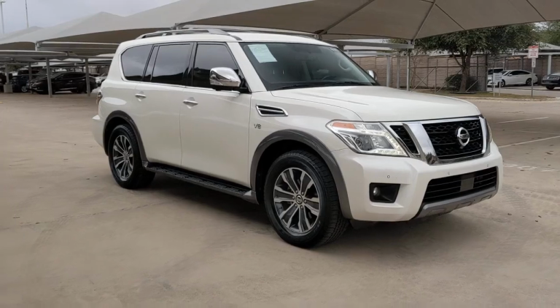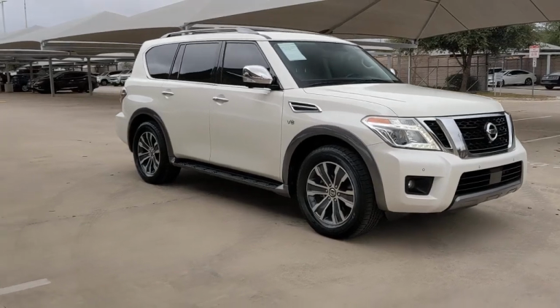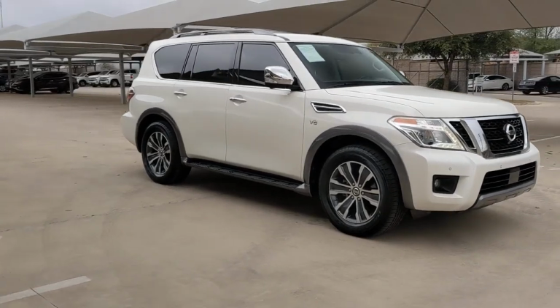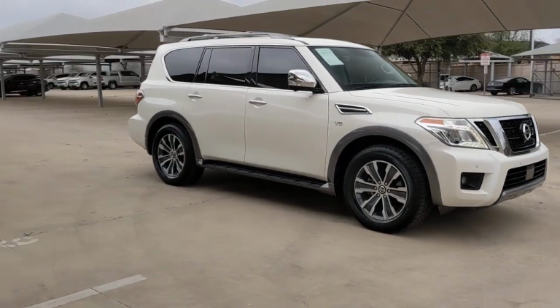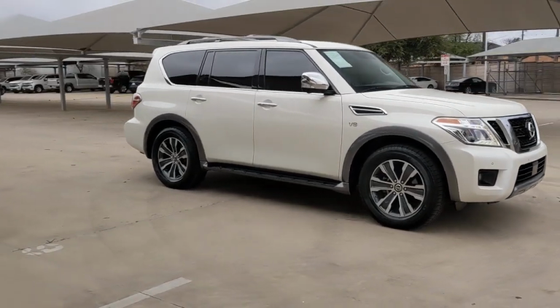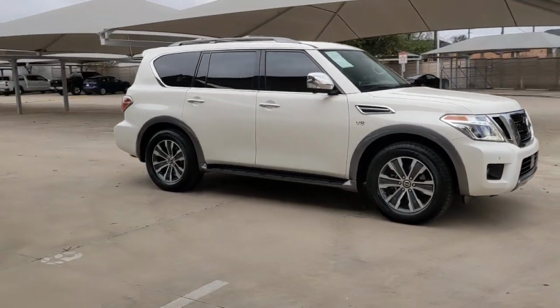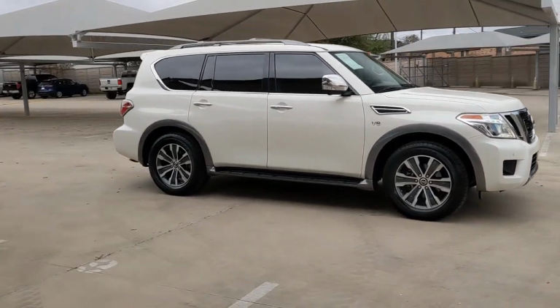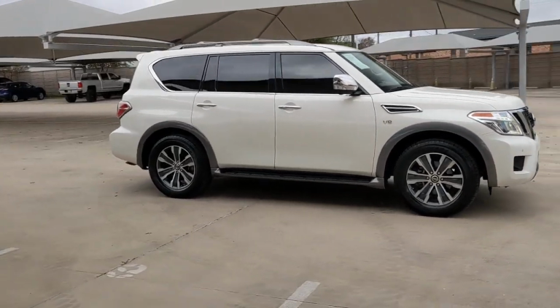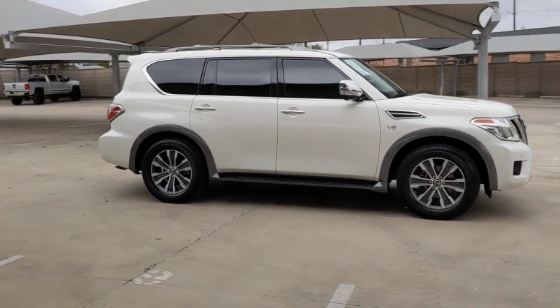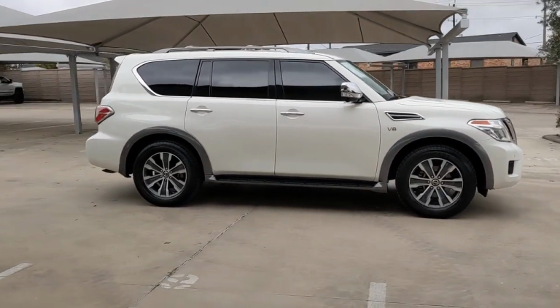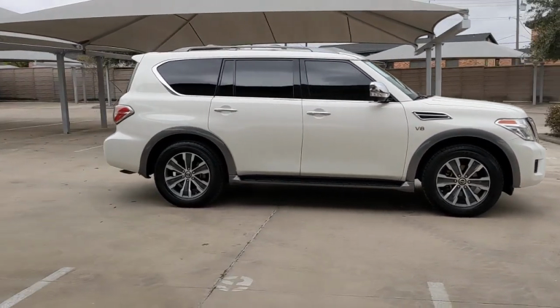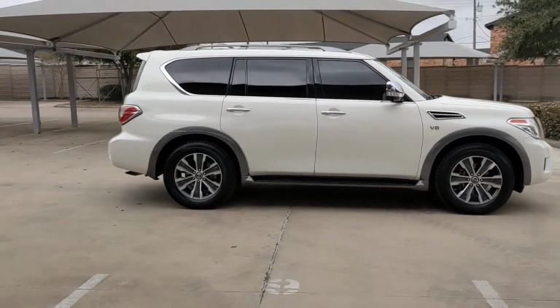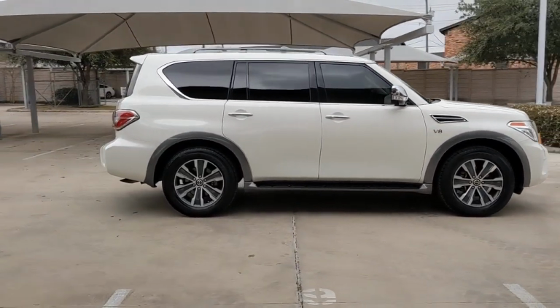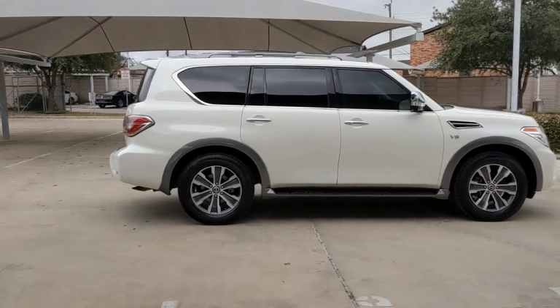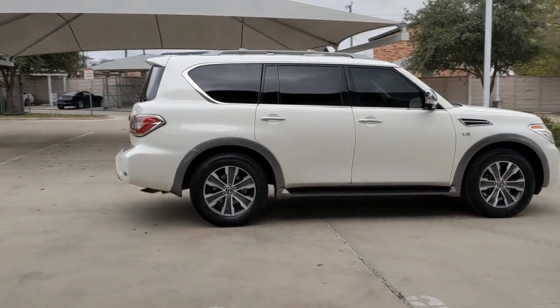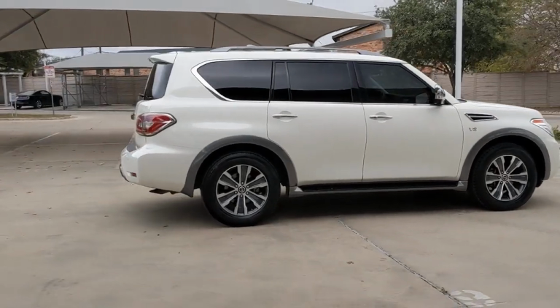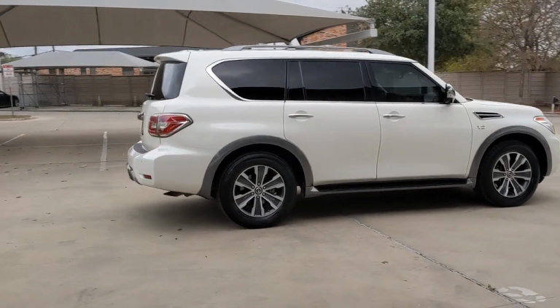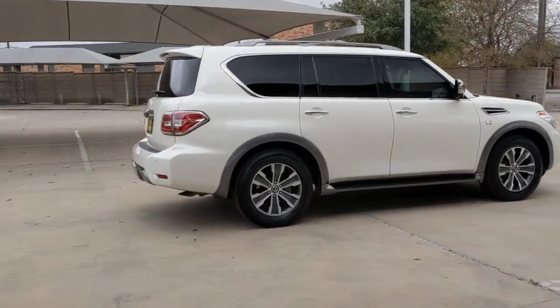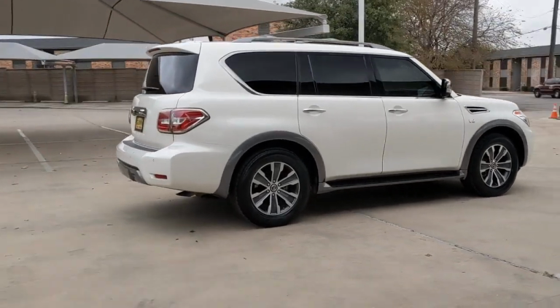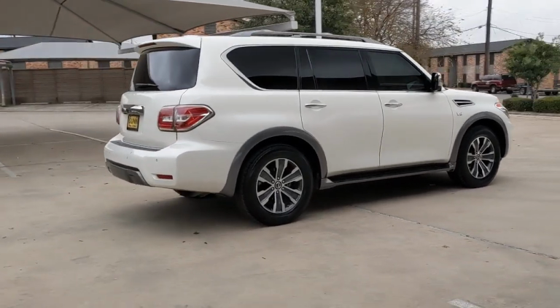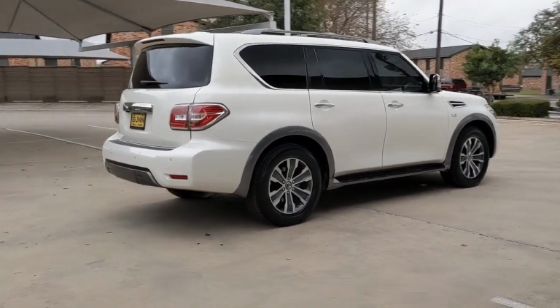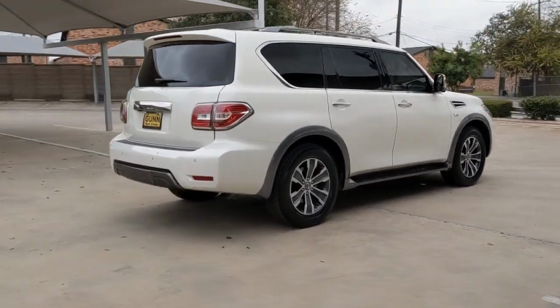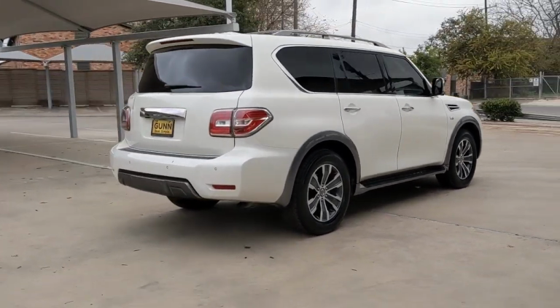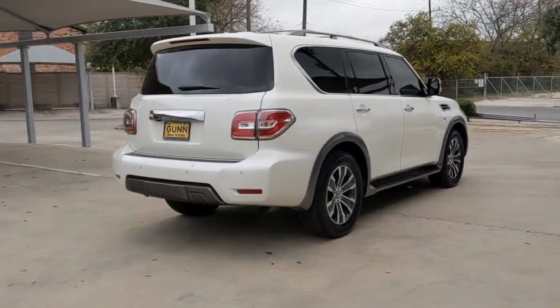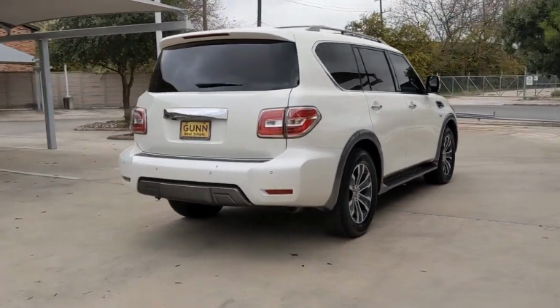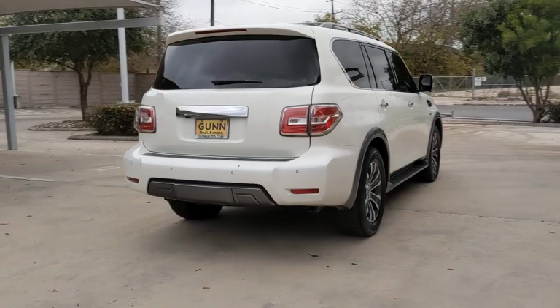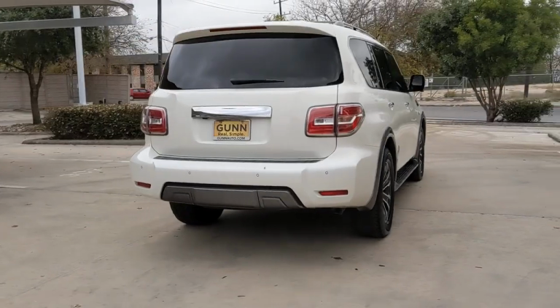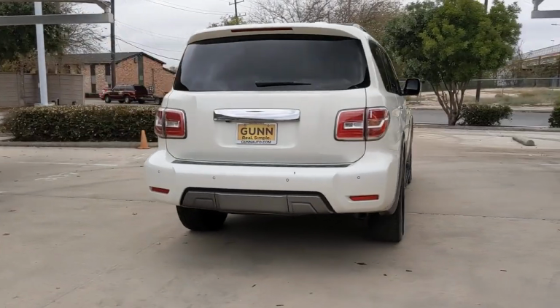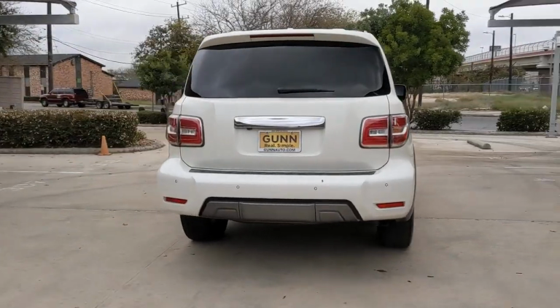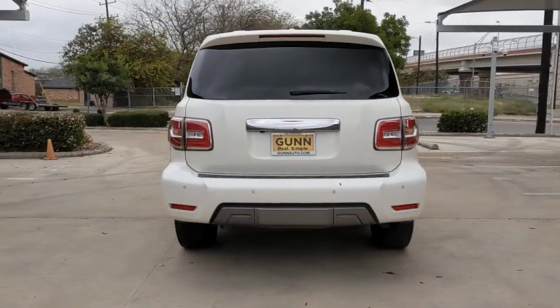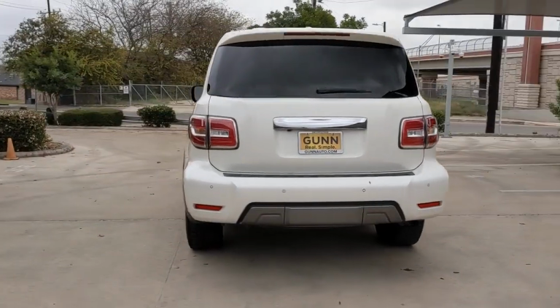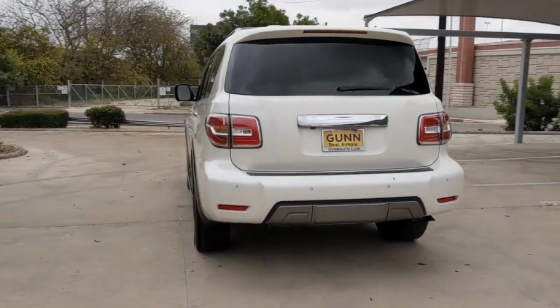Enjoy the view of this 2019 Nissan Armada. This vehicle is an outstanding buy with fewer than 45,000 miles on the odometer. Here's an overachiever with a commanding presence, the Nissan Armada.